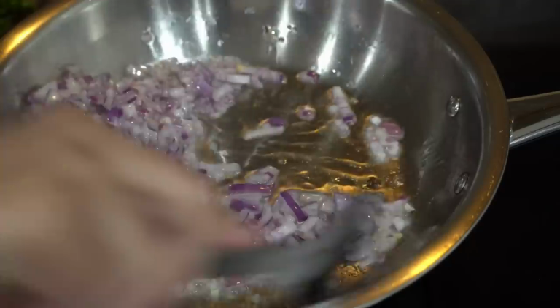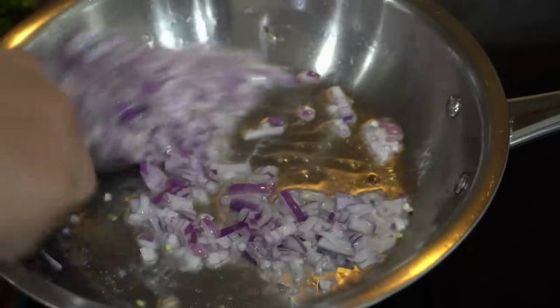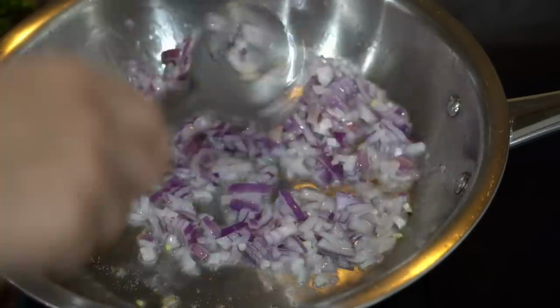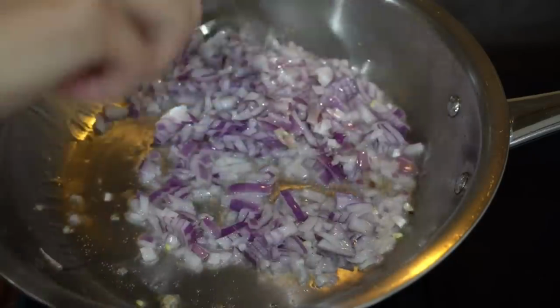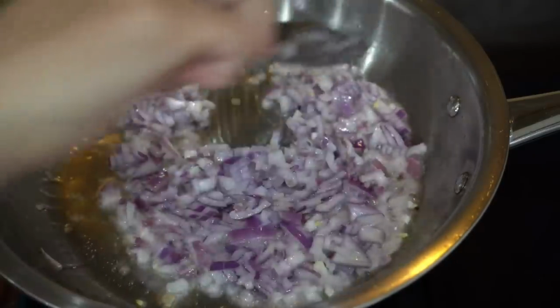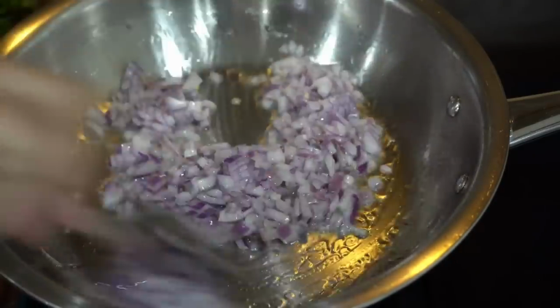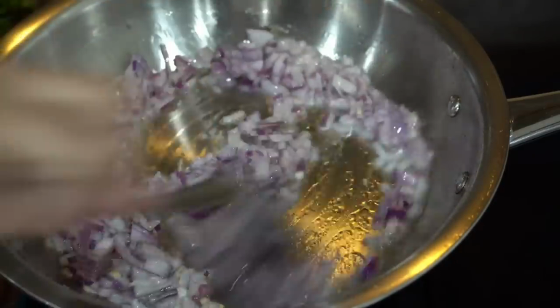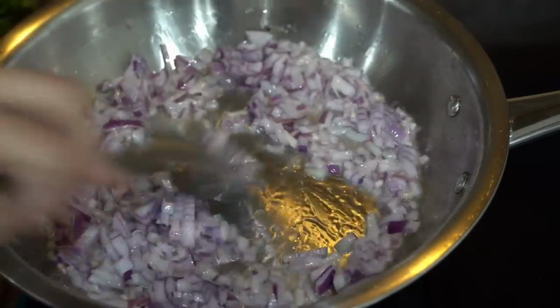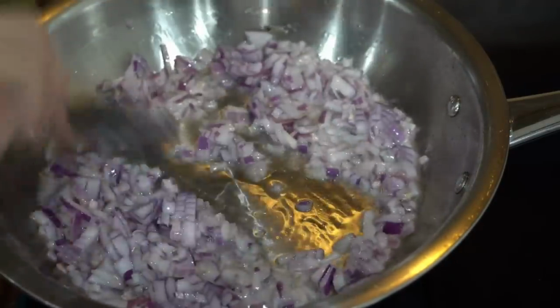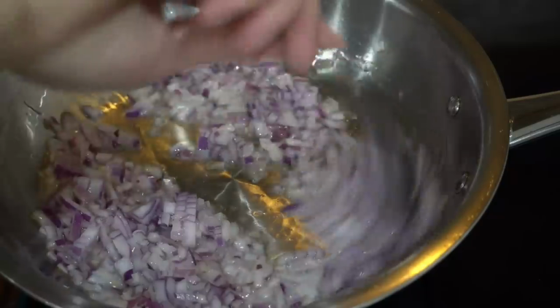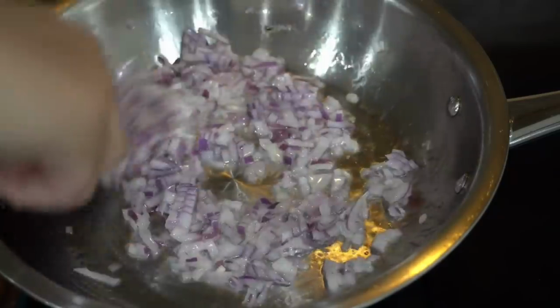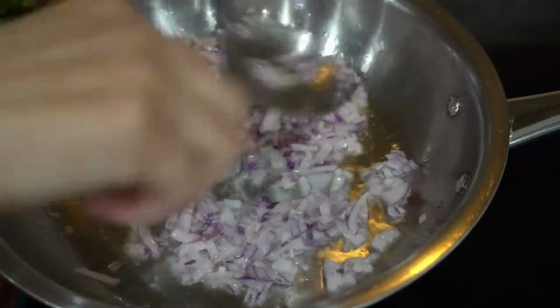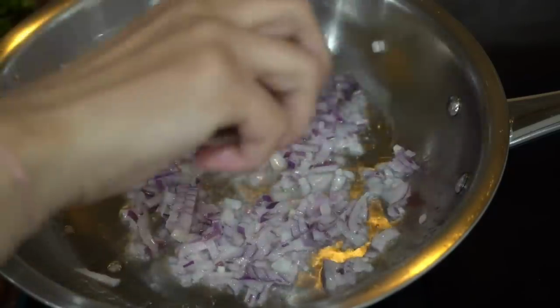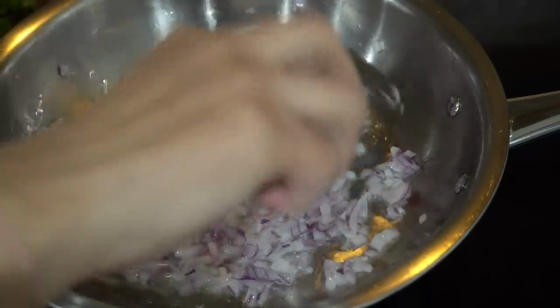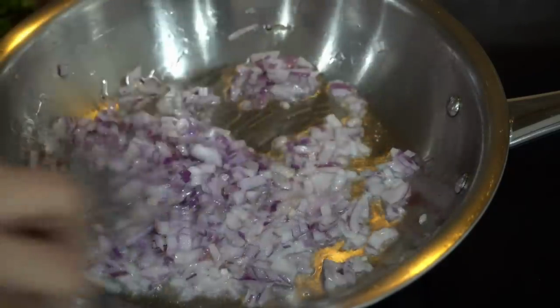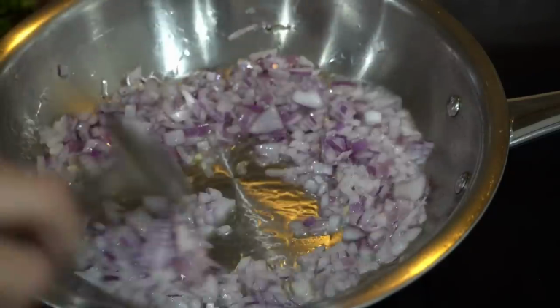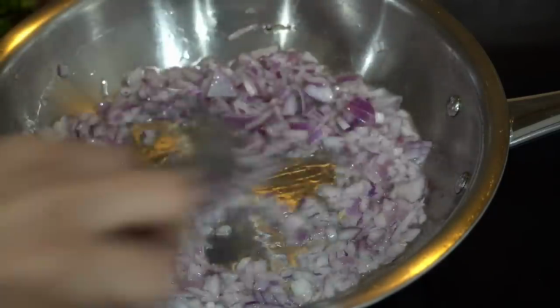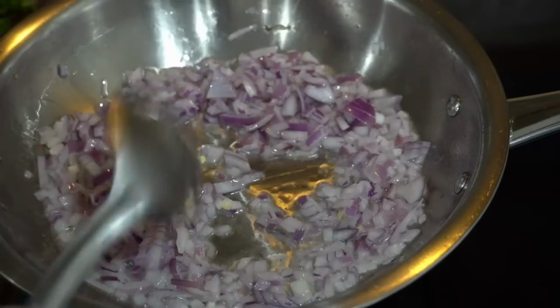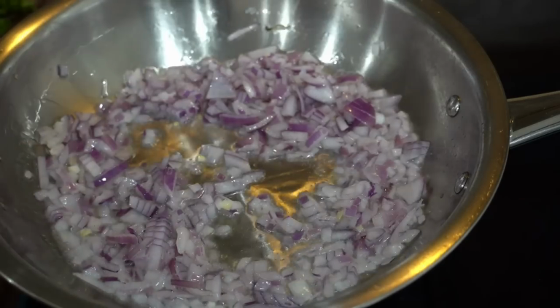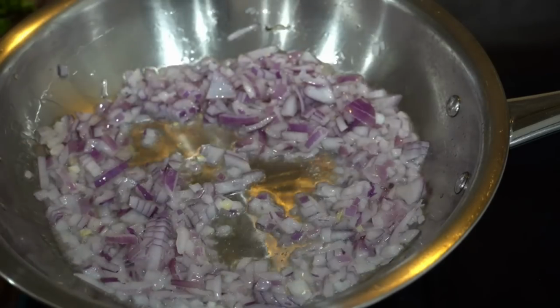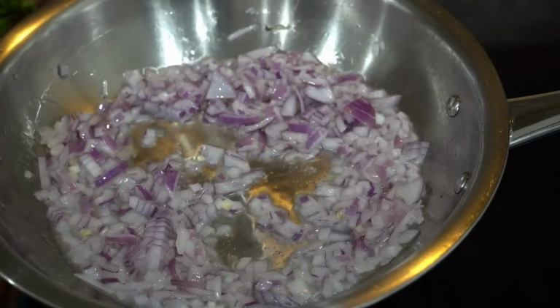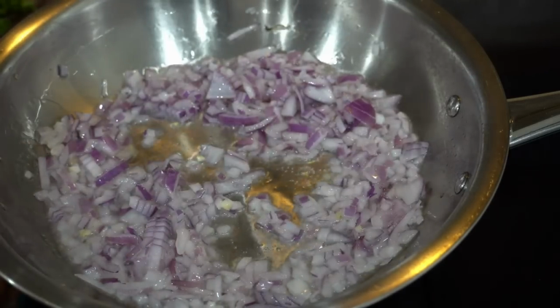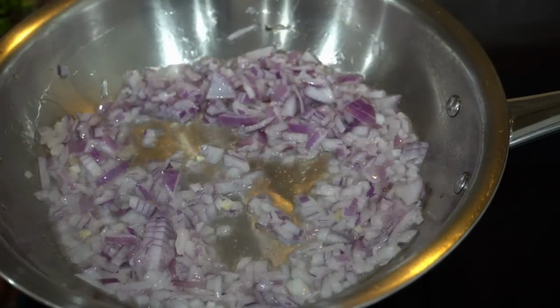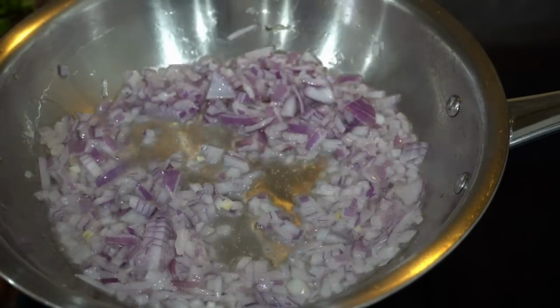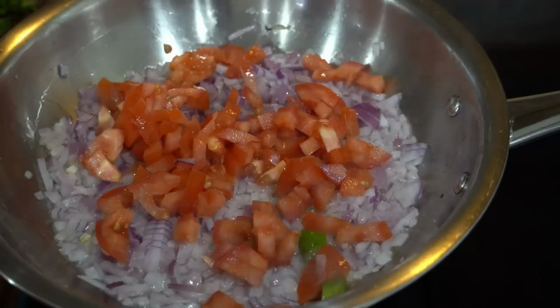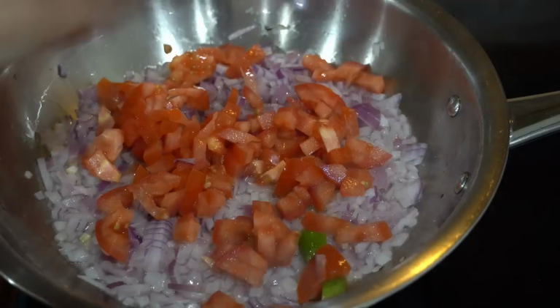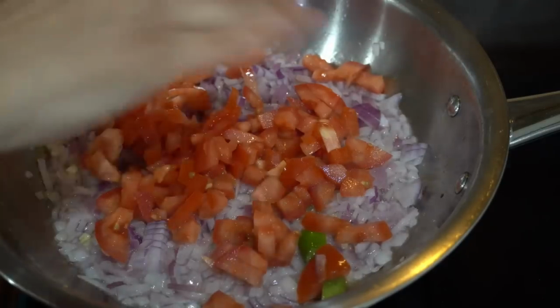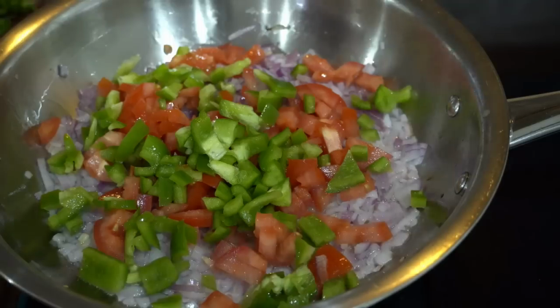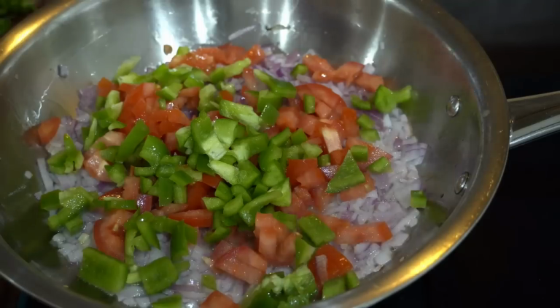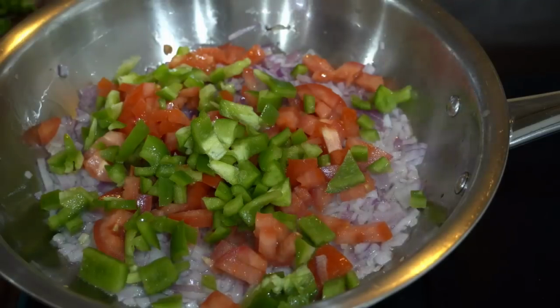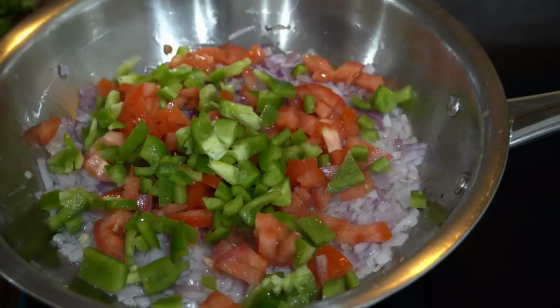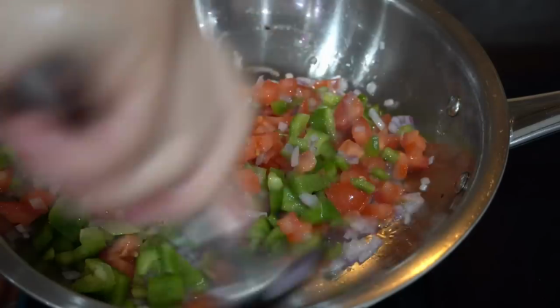First let me make the vegetable mixture for it. I have heated a pan and added two tablespoons of oil. To this I will add one chopped red onion, two tomatoes, half a green capsicum, and simmer and cook till the tomatoes are mushy.